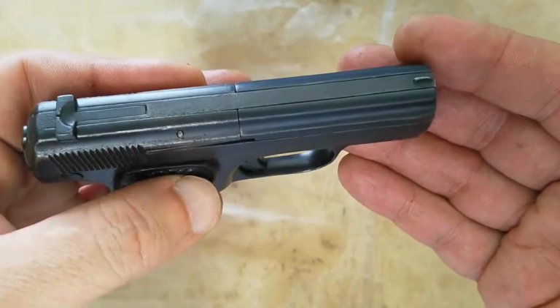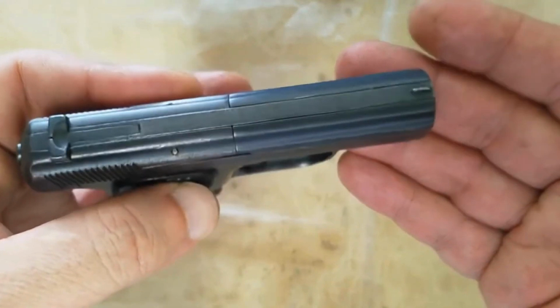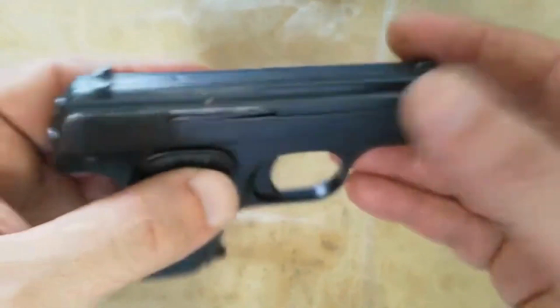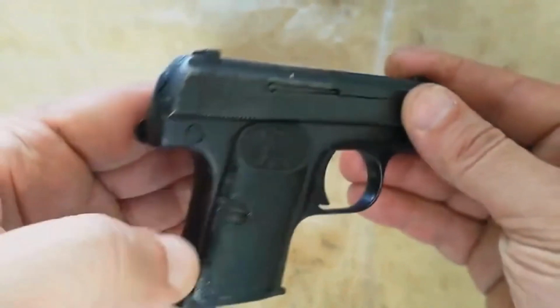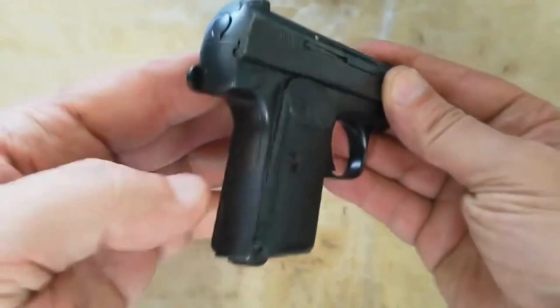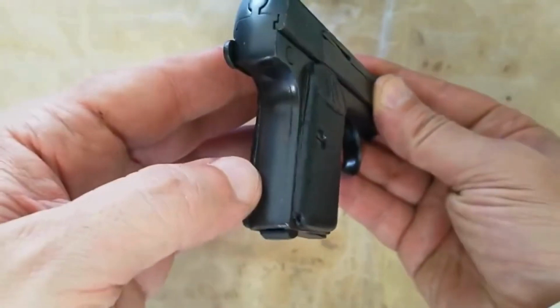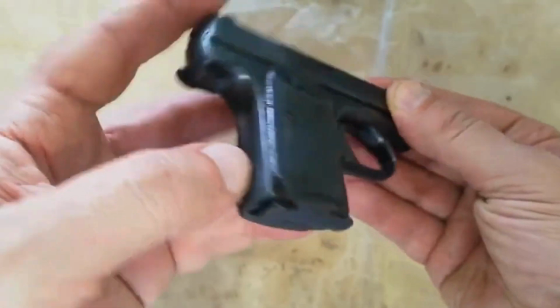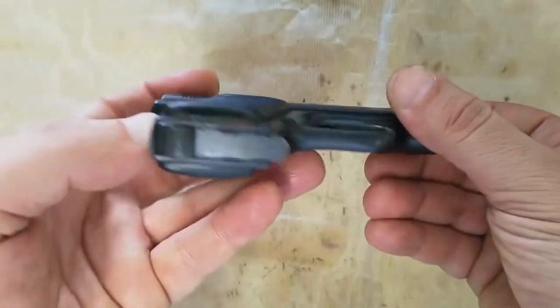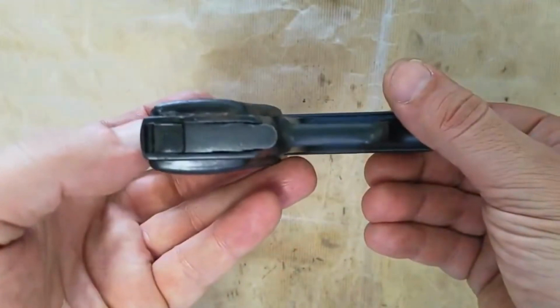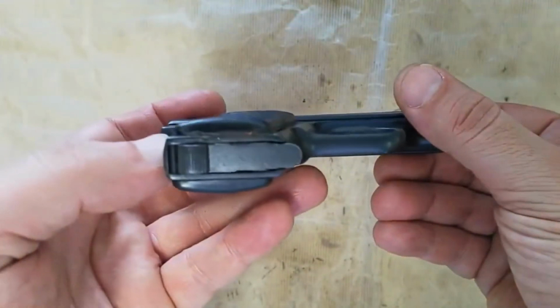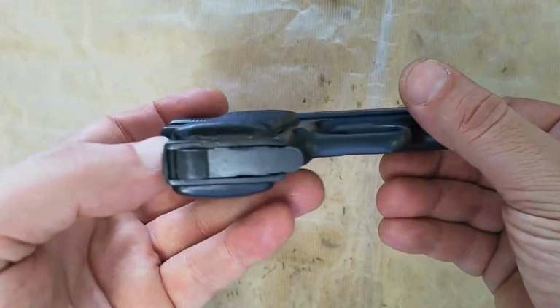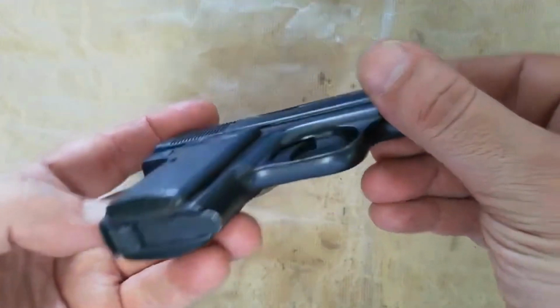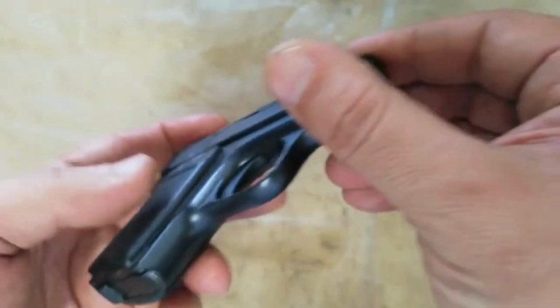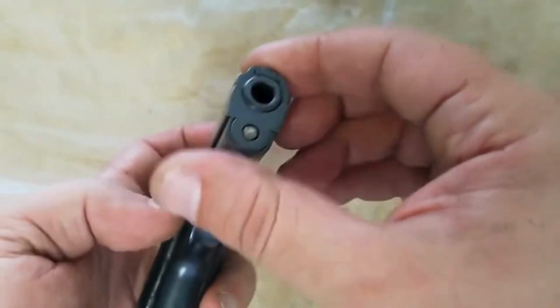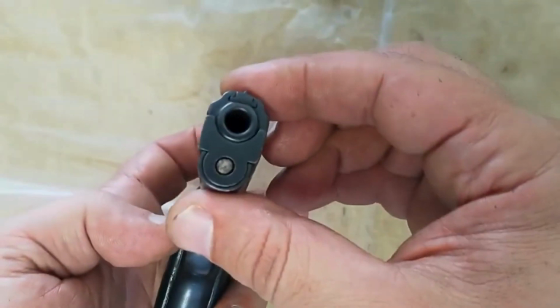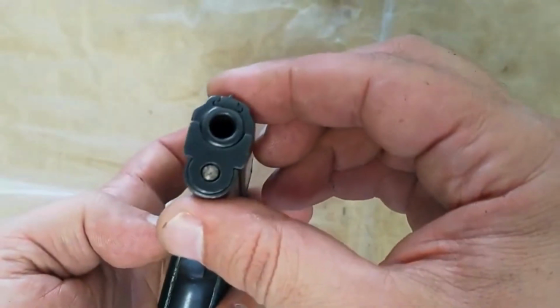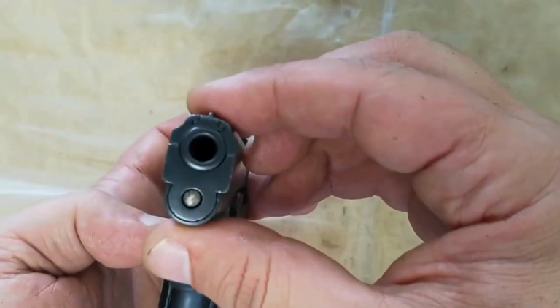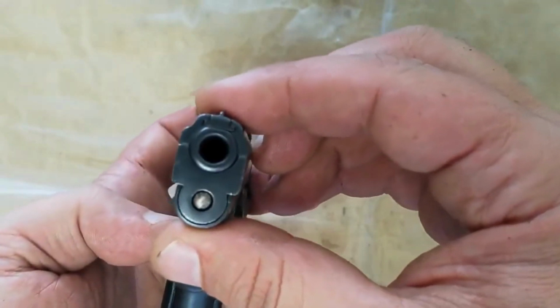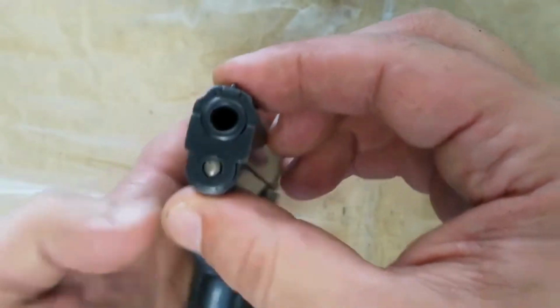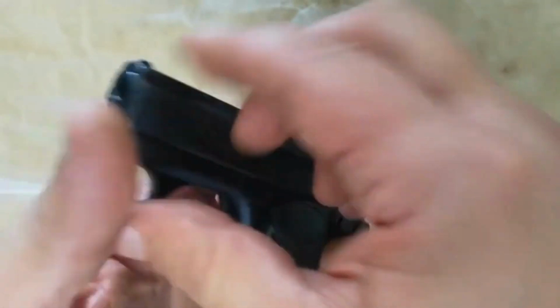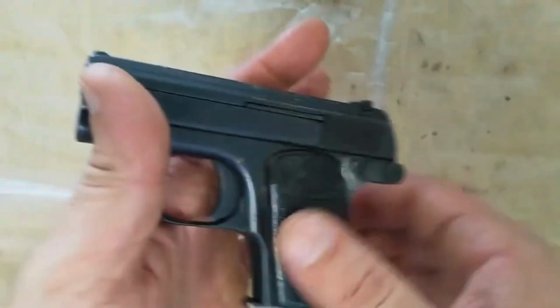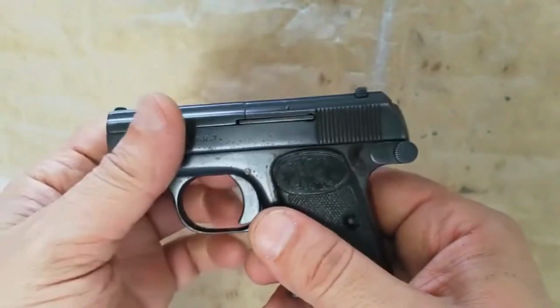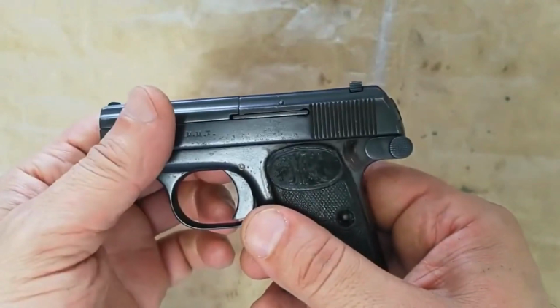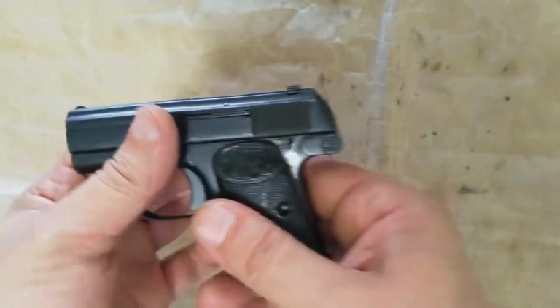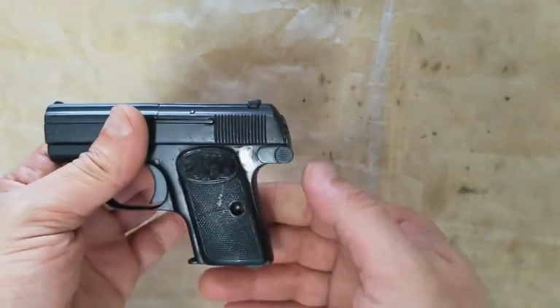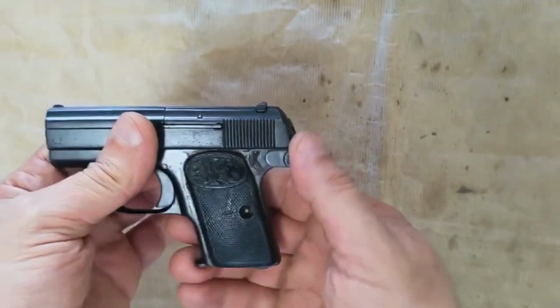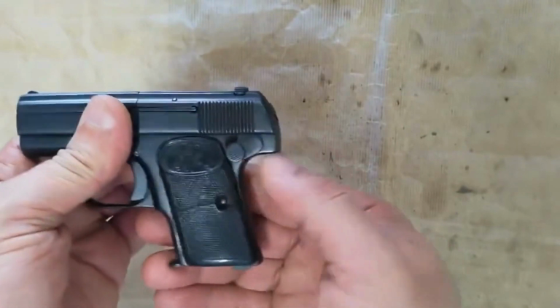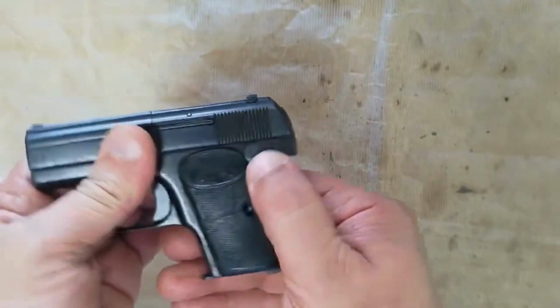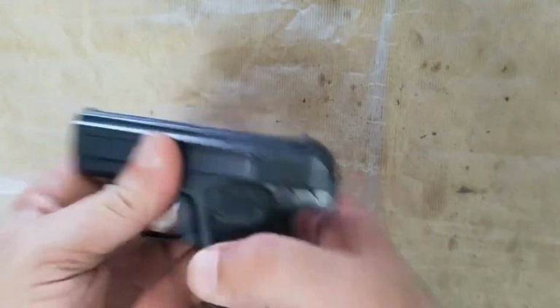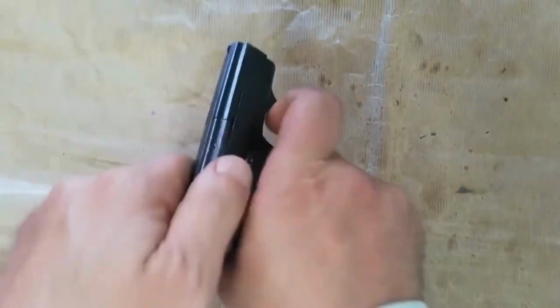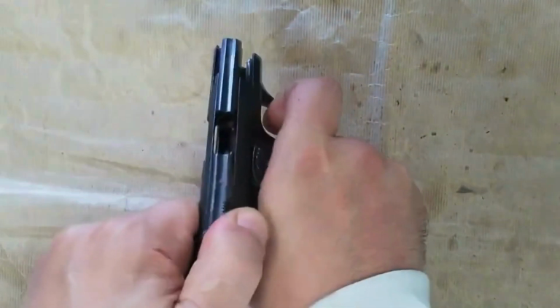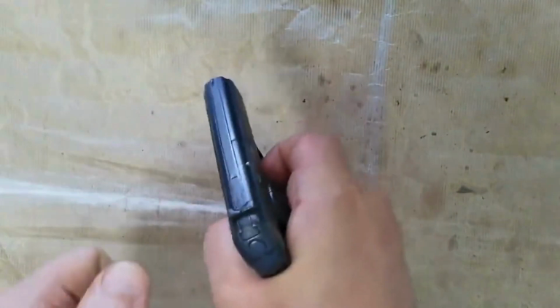Nonetheless, the overall shape is similar, as are the grip angle, the magazine release, and the positioning of the manual safety. The magazines are interchangeable. Both guns have breech blocks that protrude from the rear of the gun during recoil.